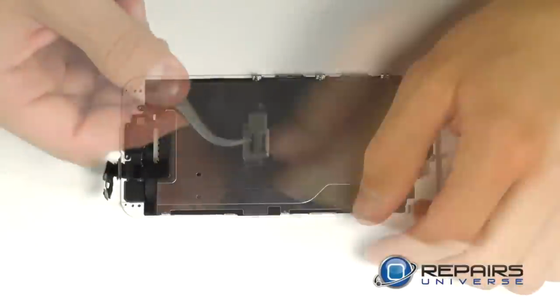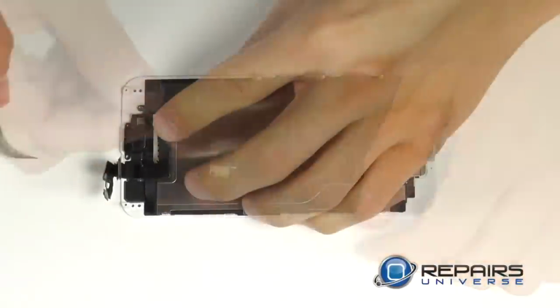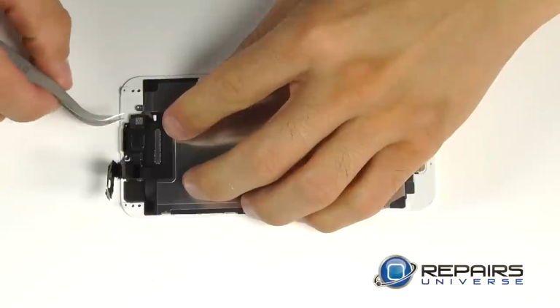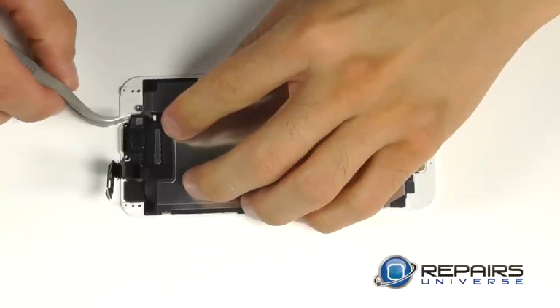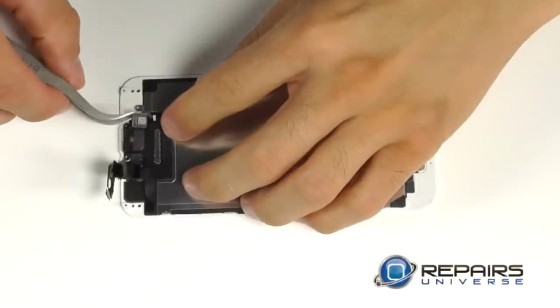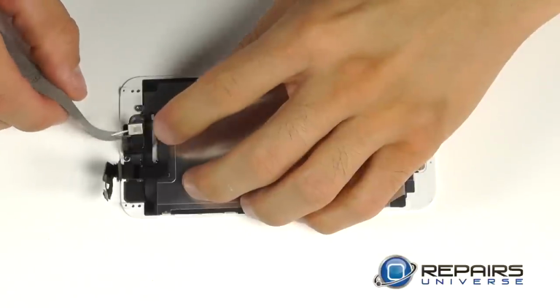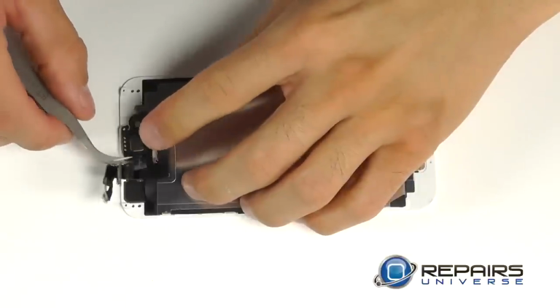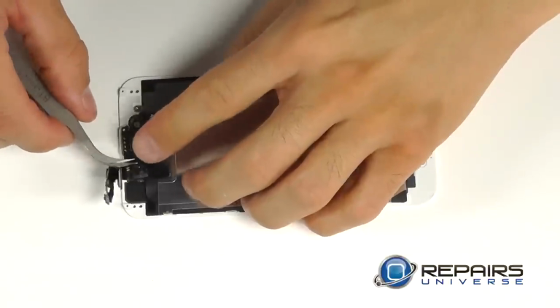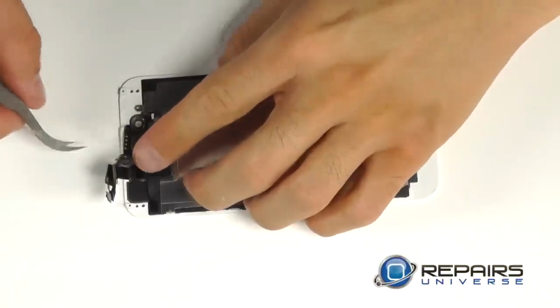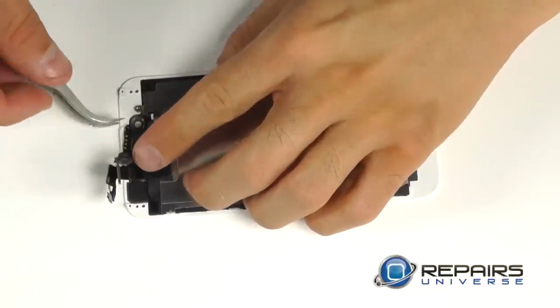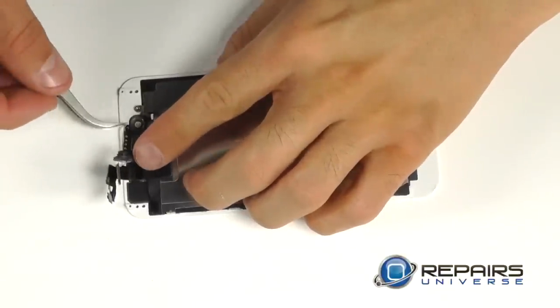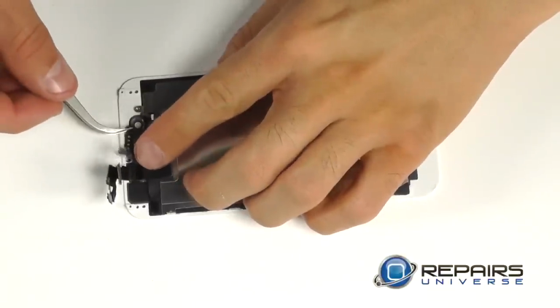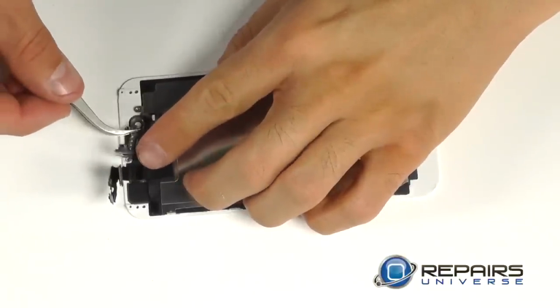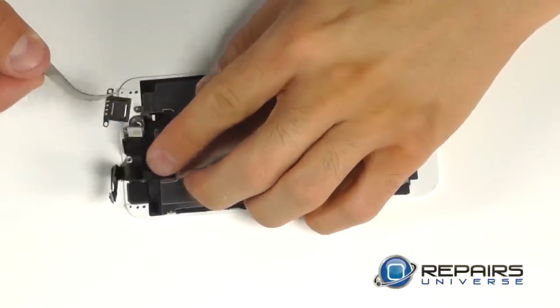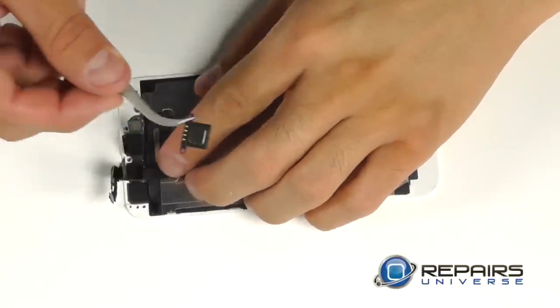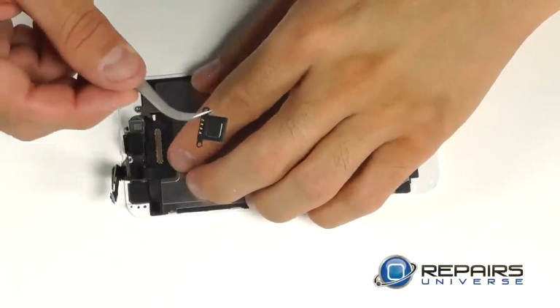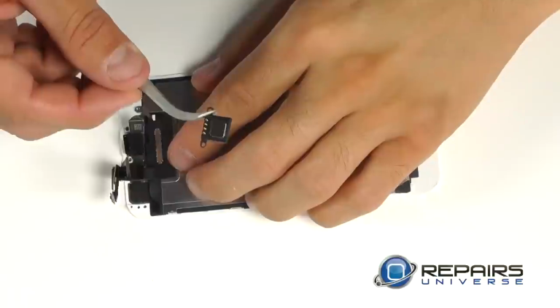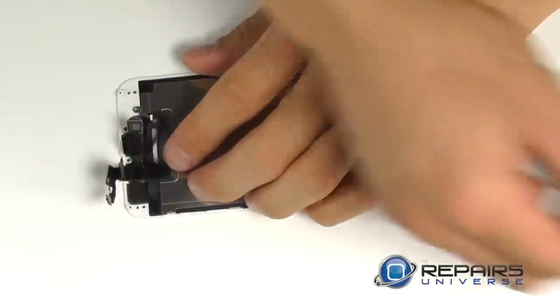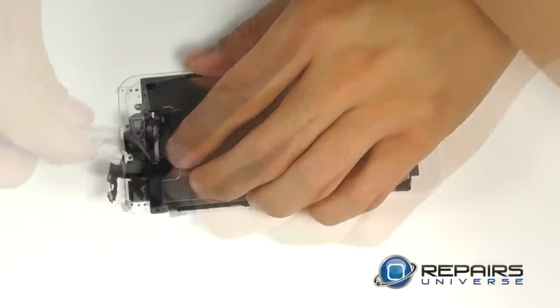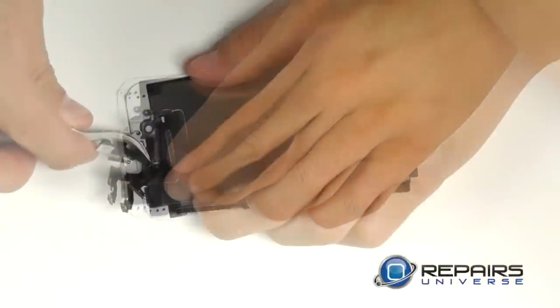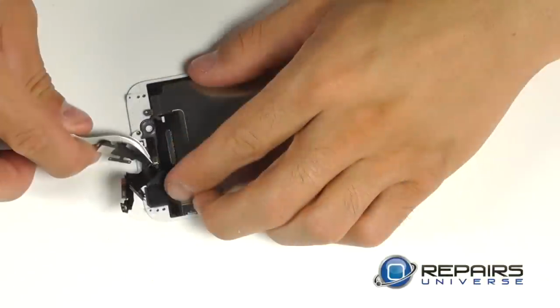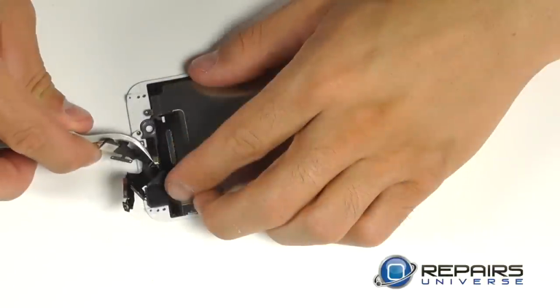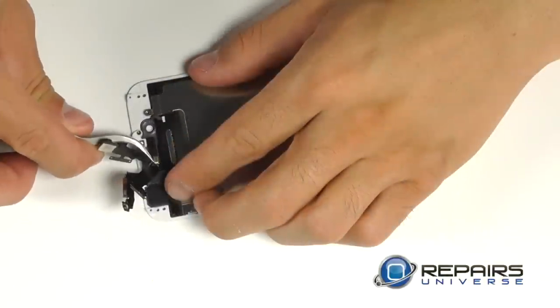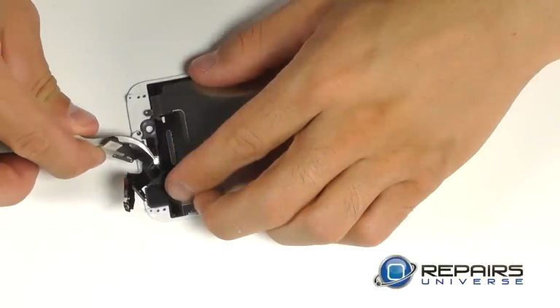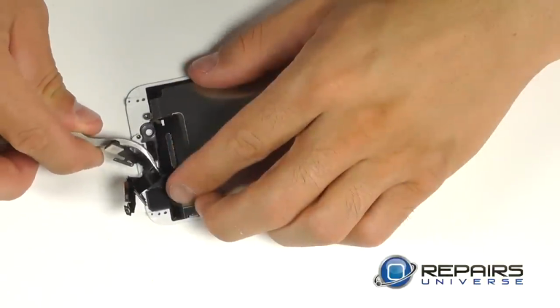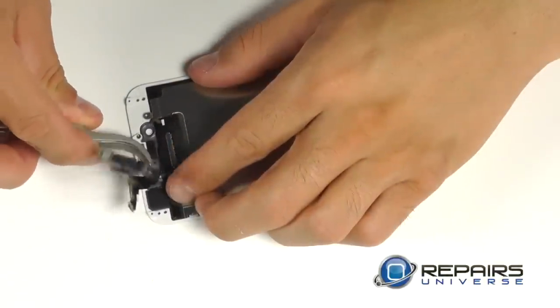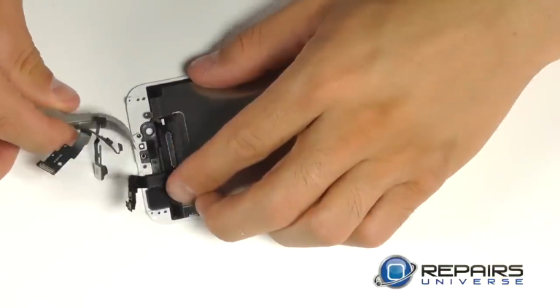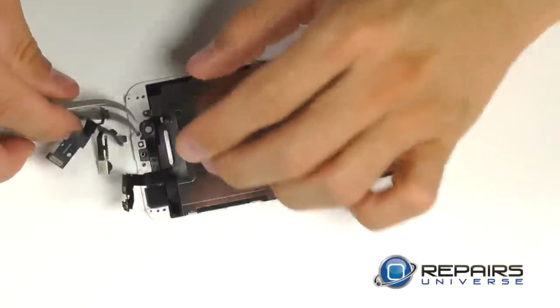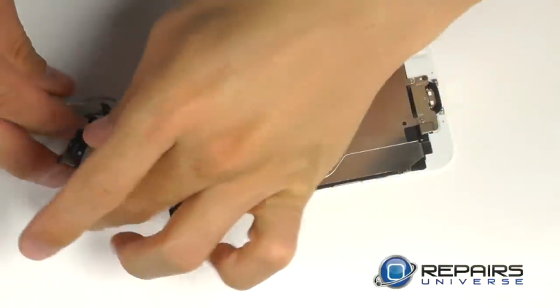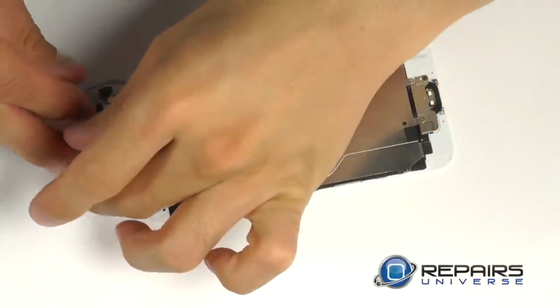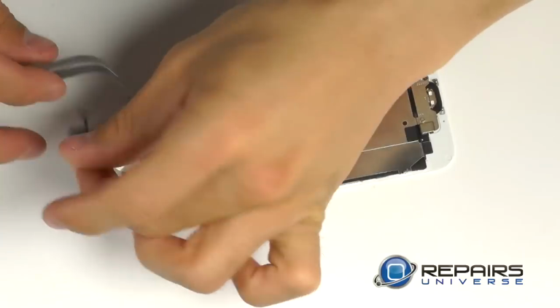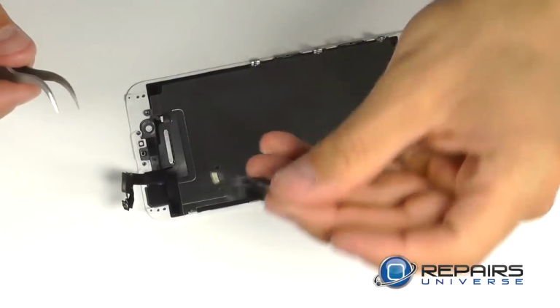We can then peel up the front-facing camera, which will release the earpiece speaker. We can now maneuver the assembly for the front-facing camera away with our tweezers.